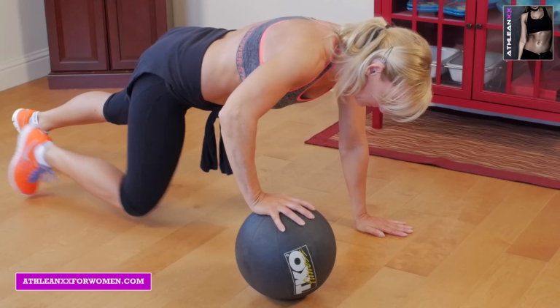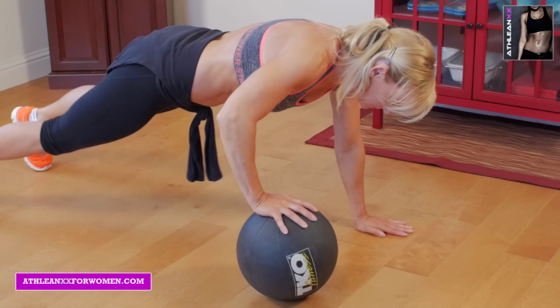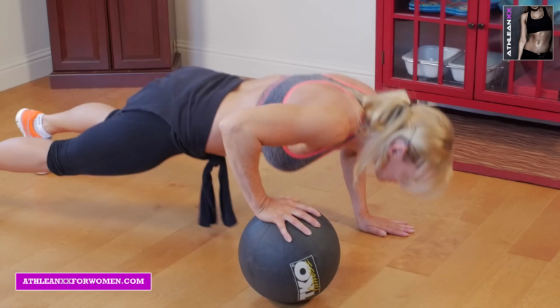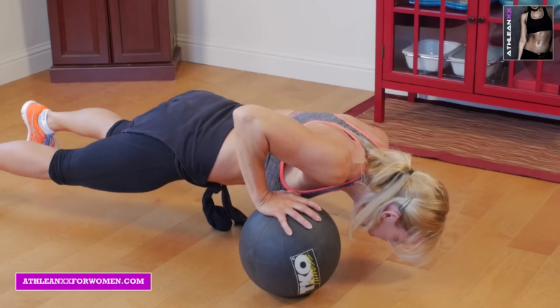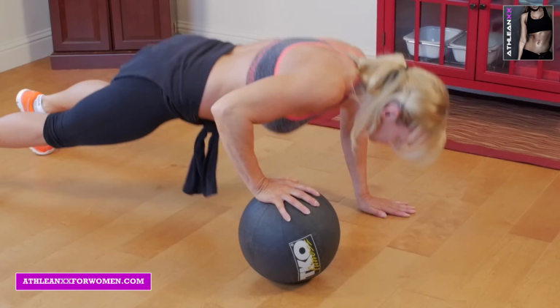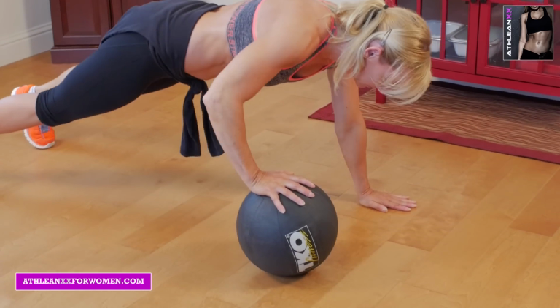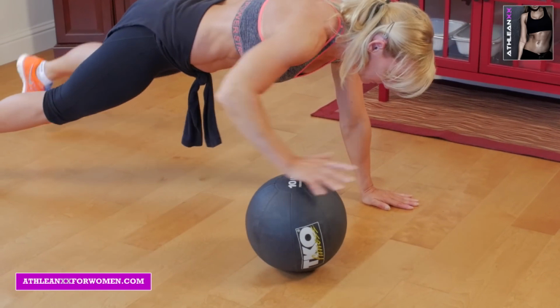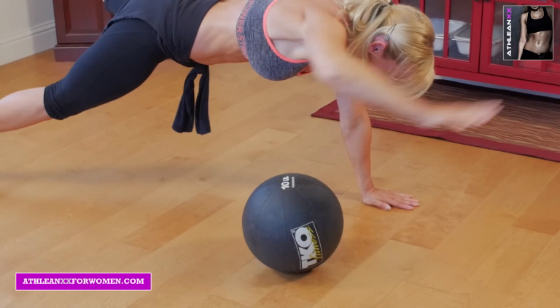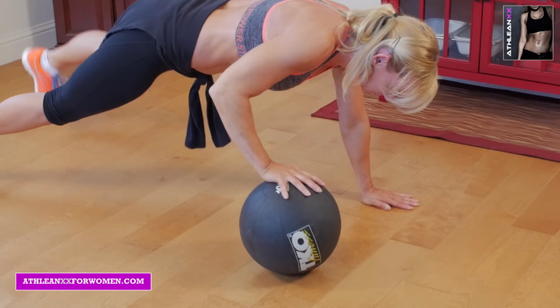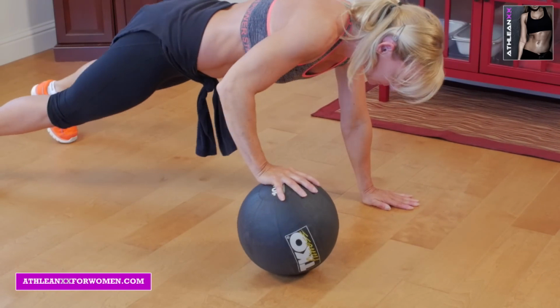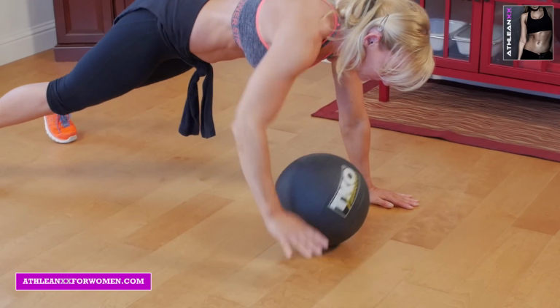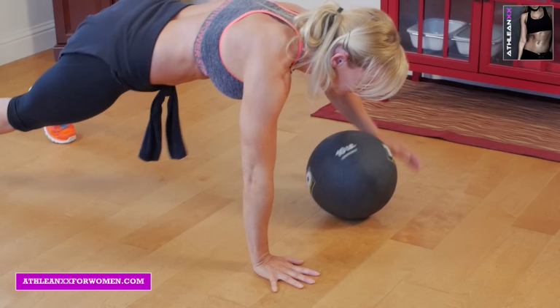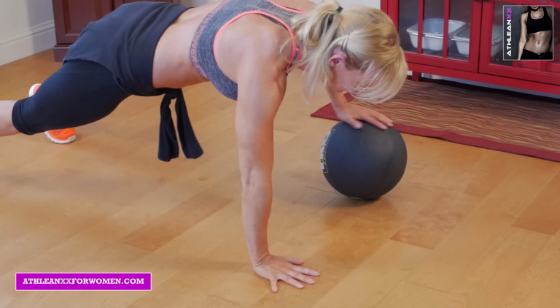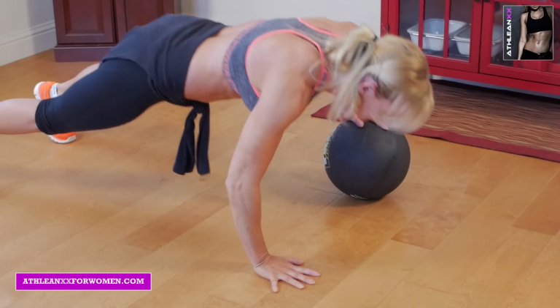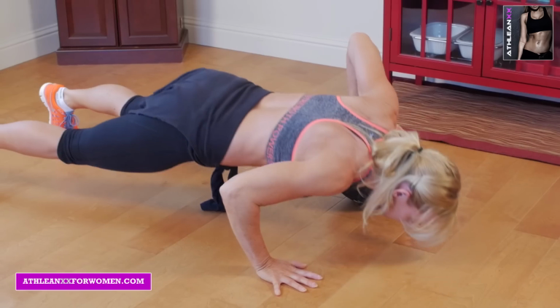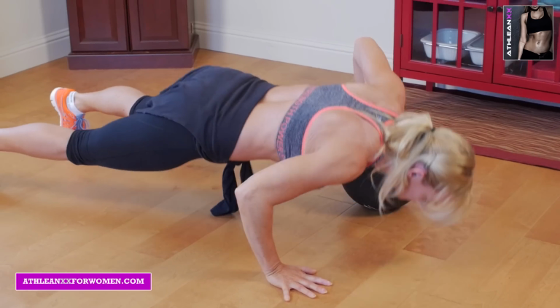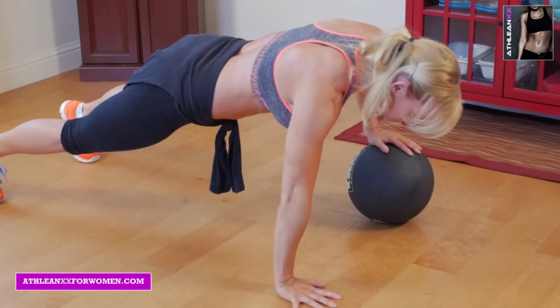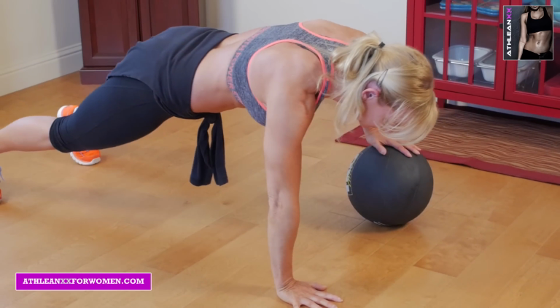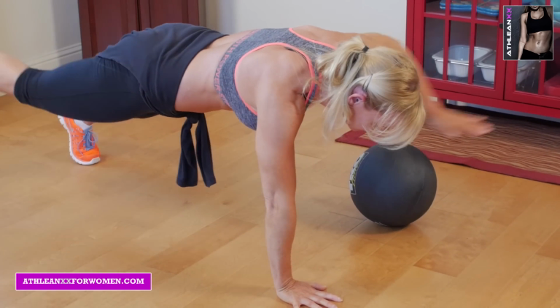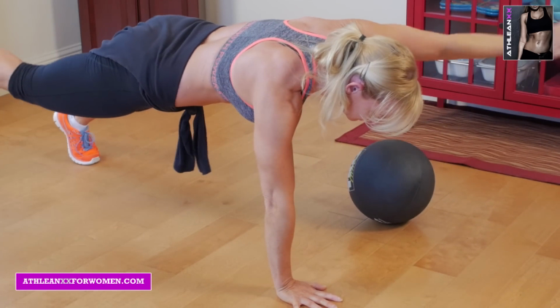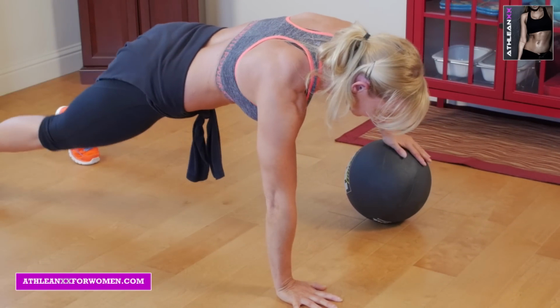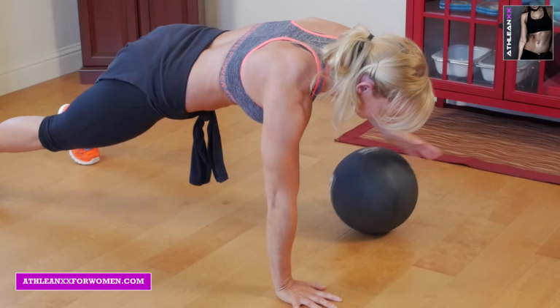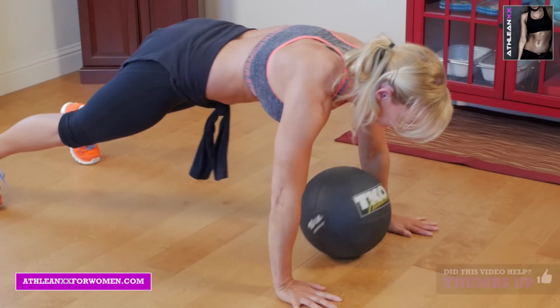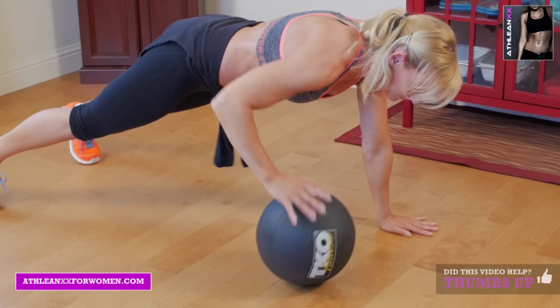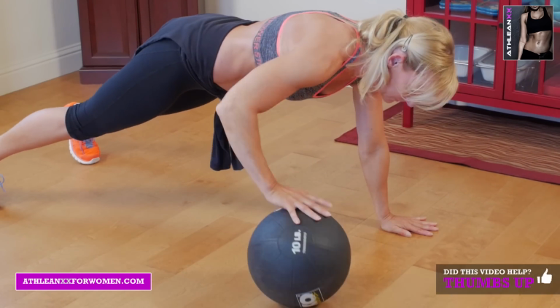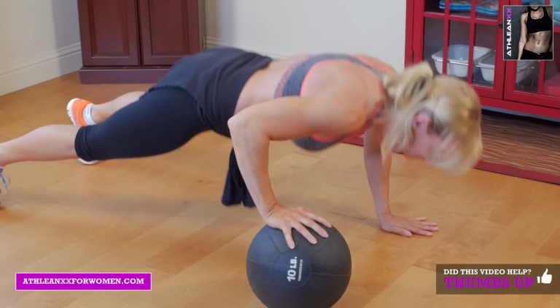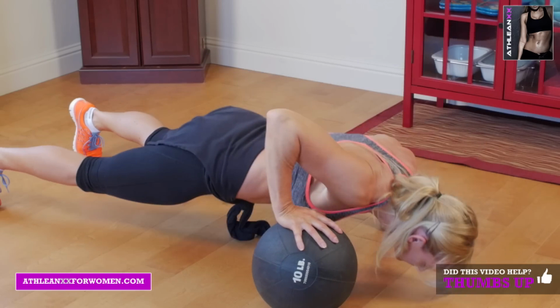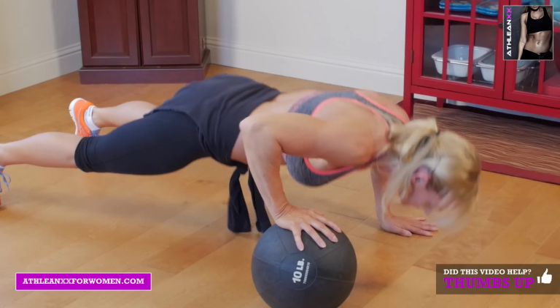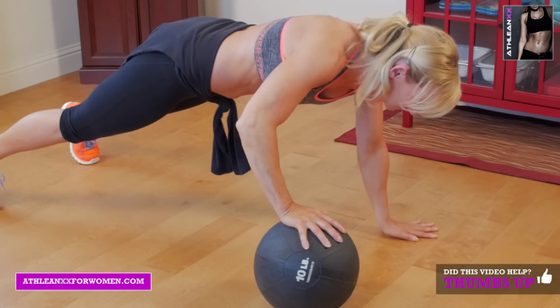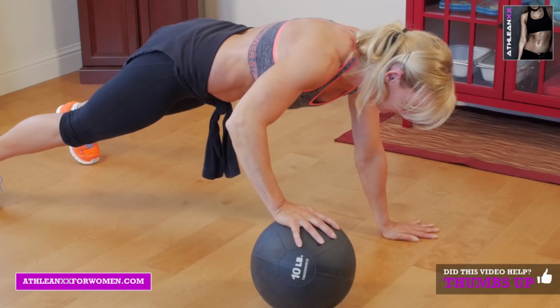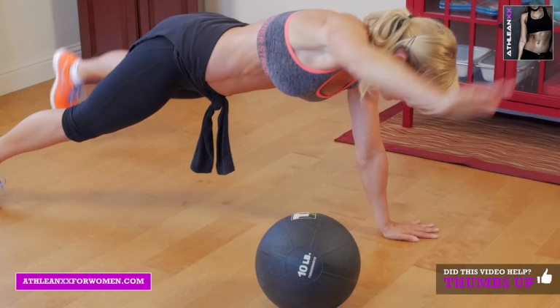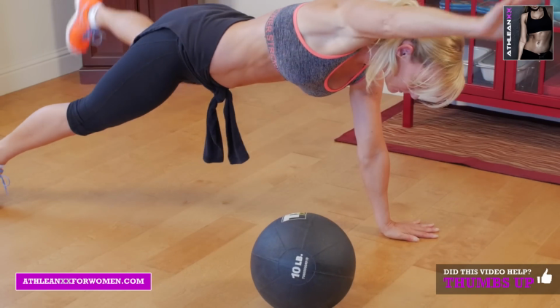Next is superman pushups. You're going to have one hand on the ball. You're going to push up and then remove your hand from the ball and extend the opposite leg and opposite arm. Hold, and then you're going to roll the ball back over and do the same motion on the opposite side.